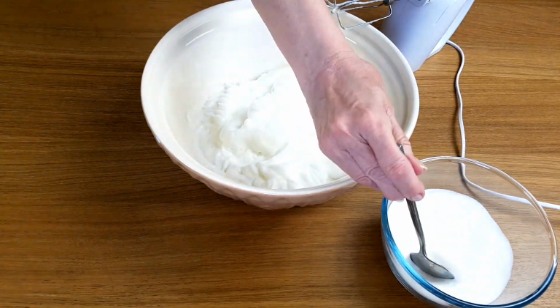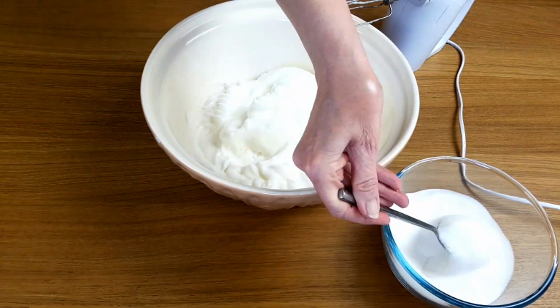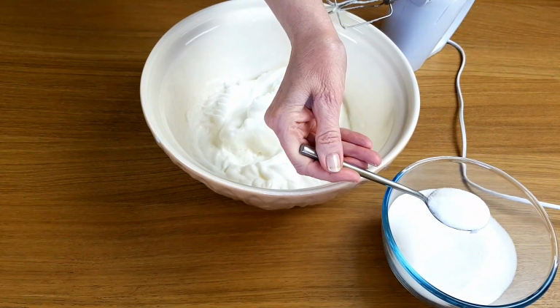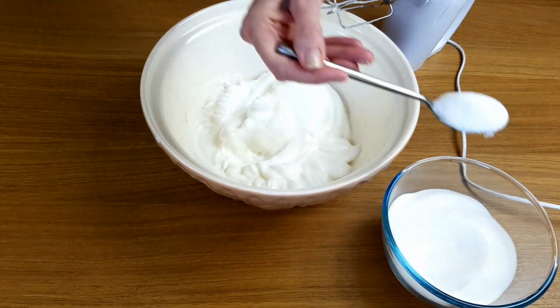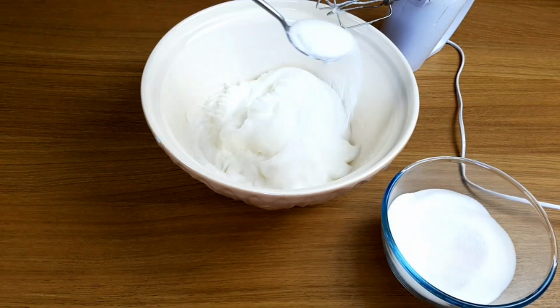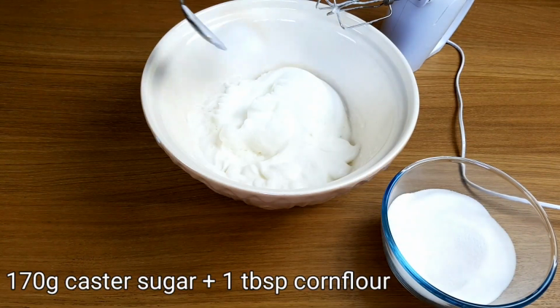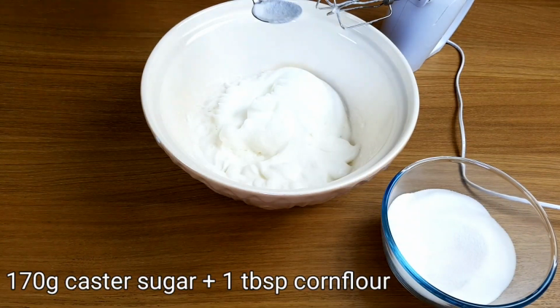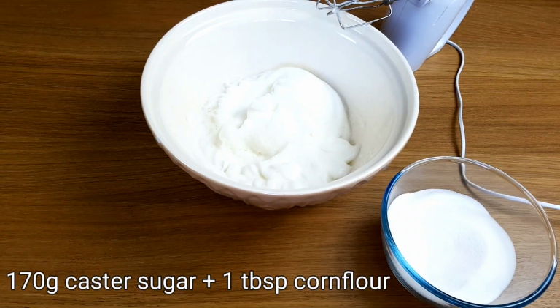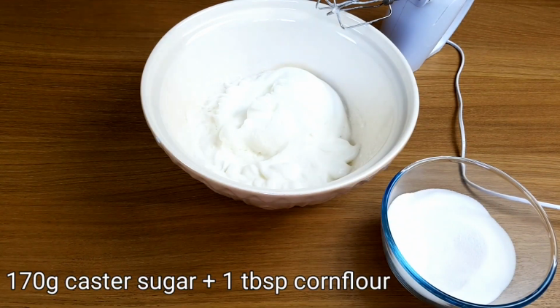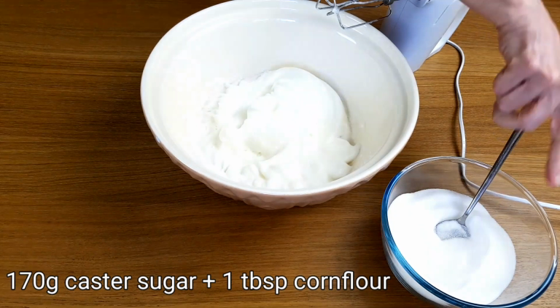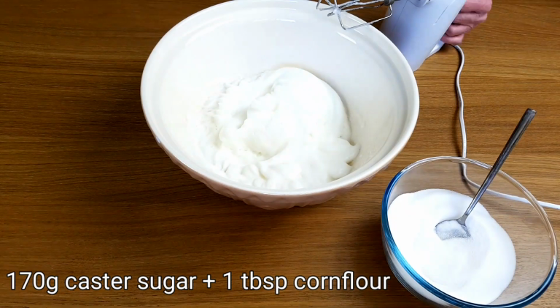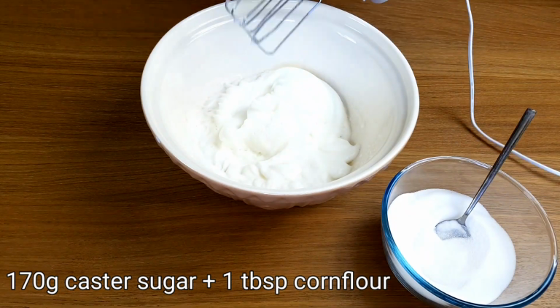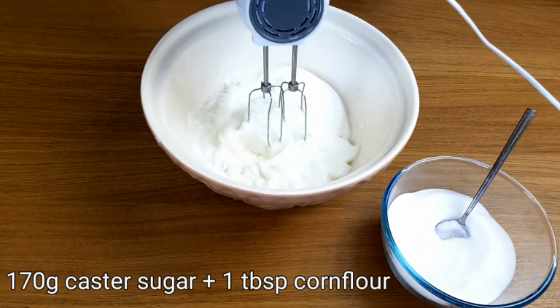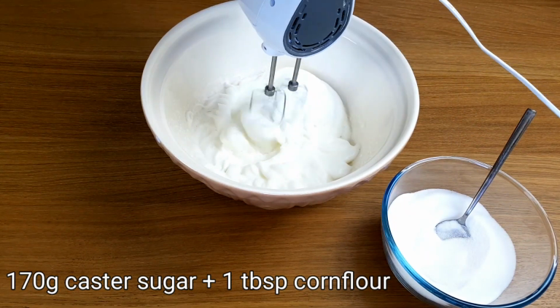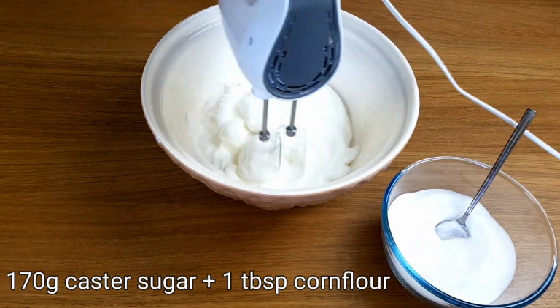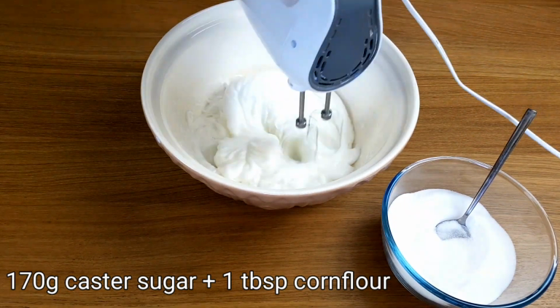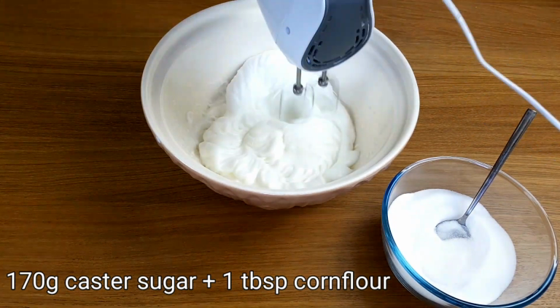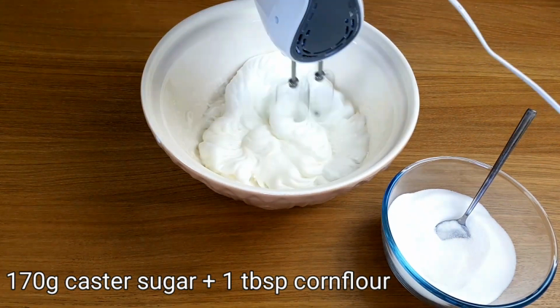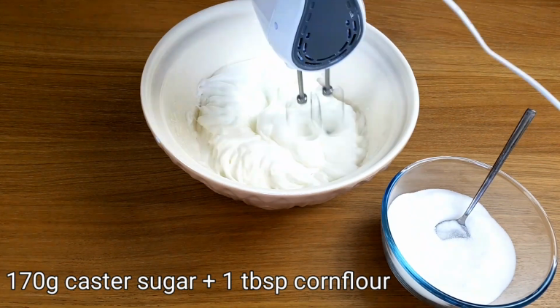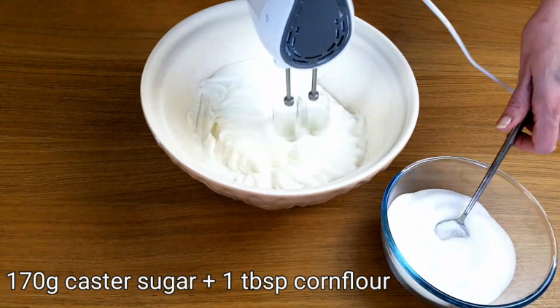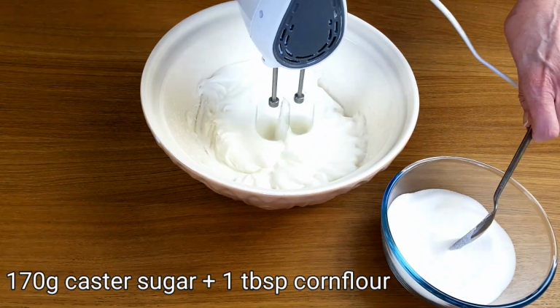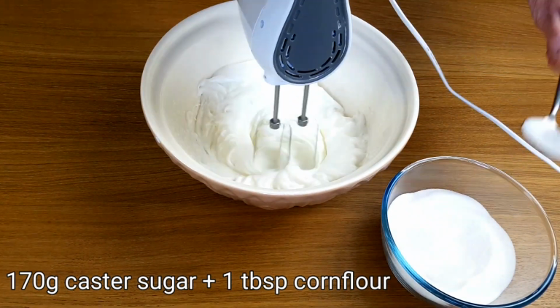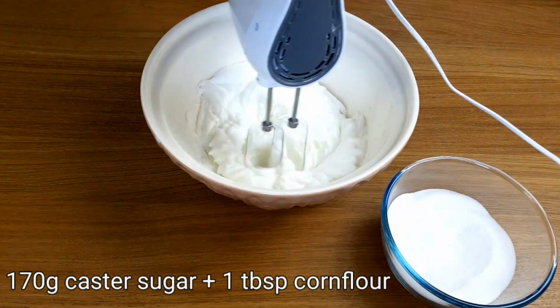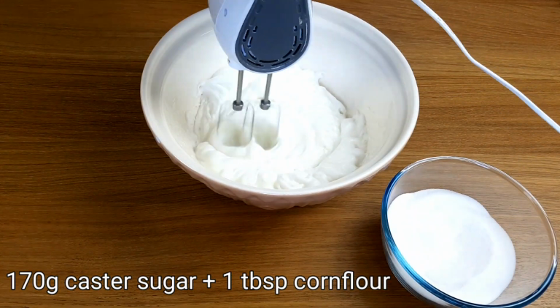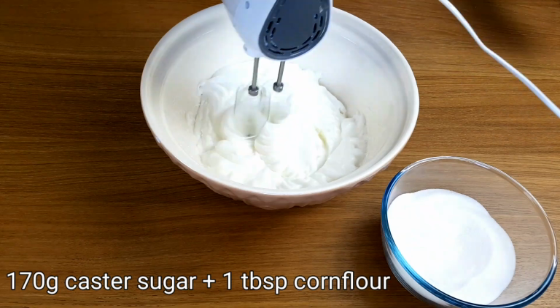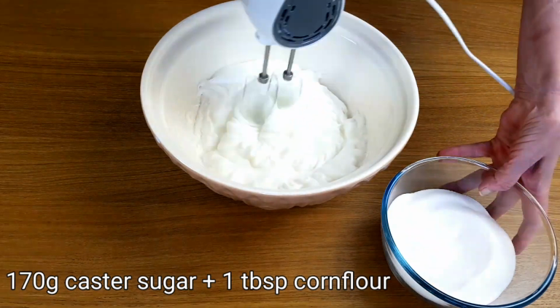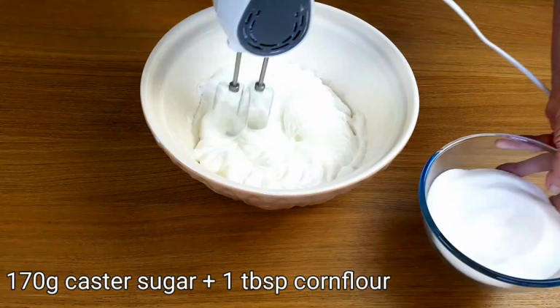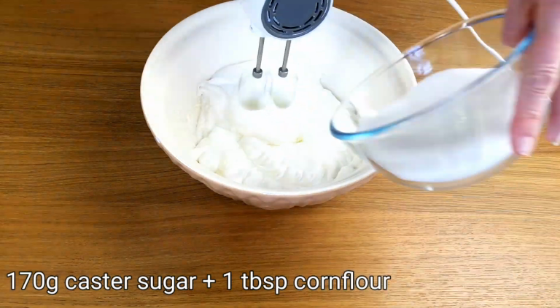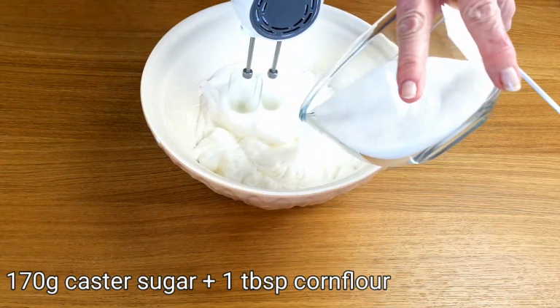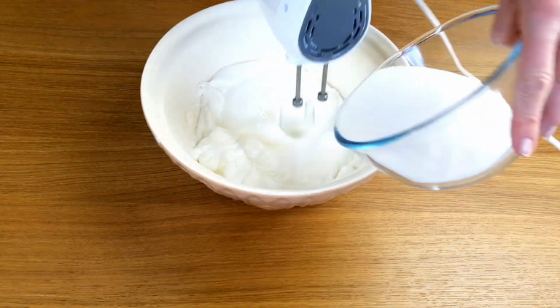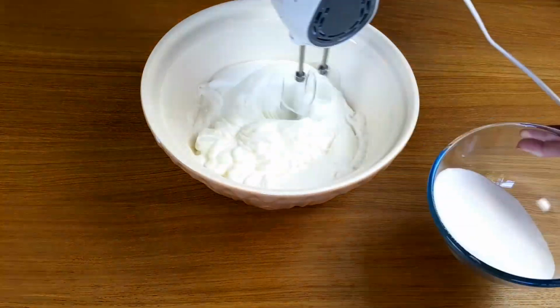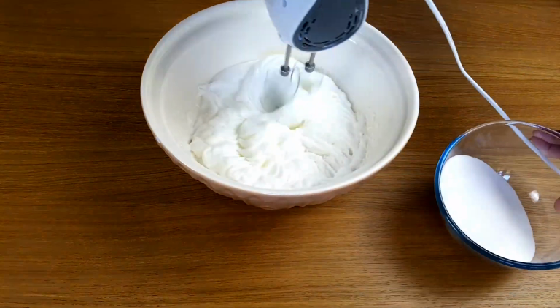I usually start with just one spoon to start it off and continue to whisk. After that, it's little by little until all the sugar is mixed in.